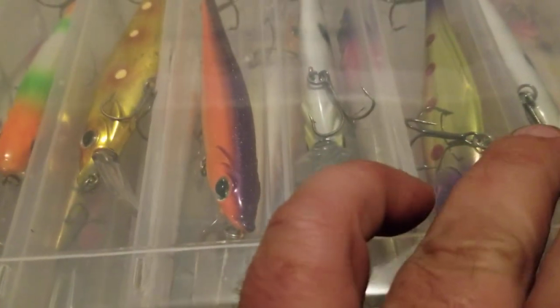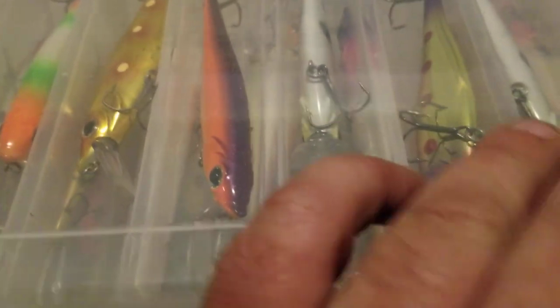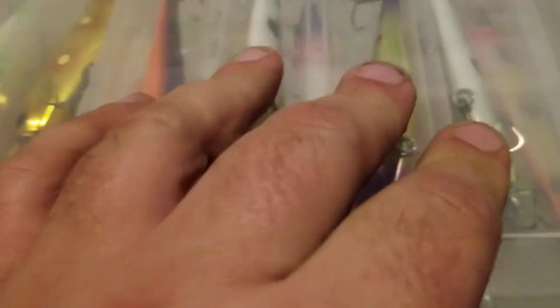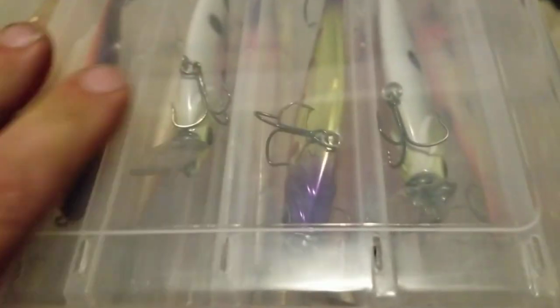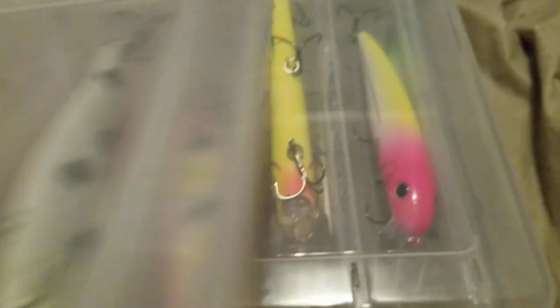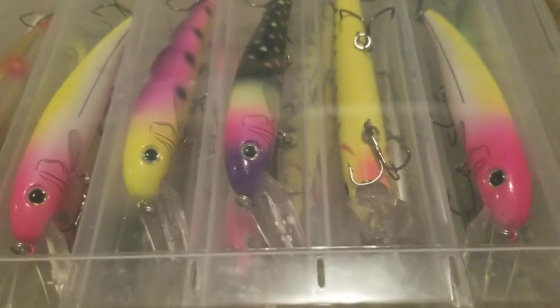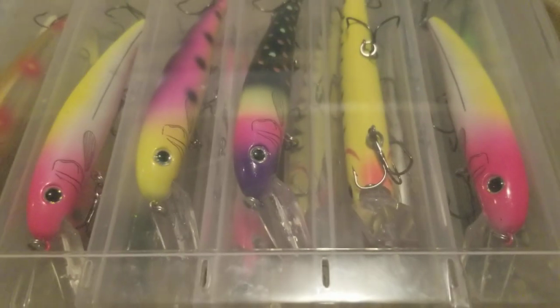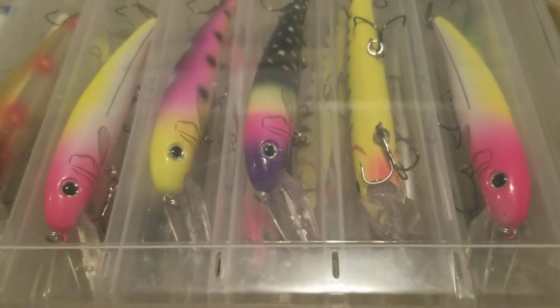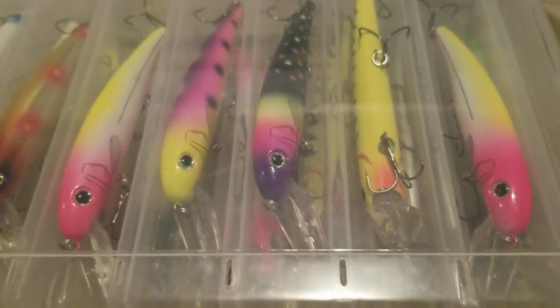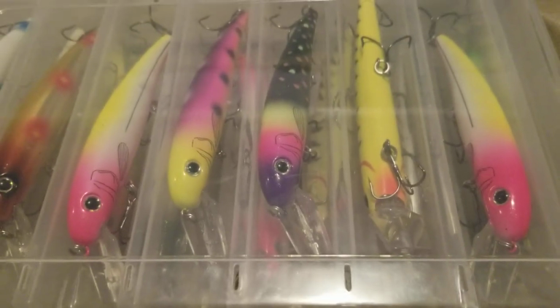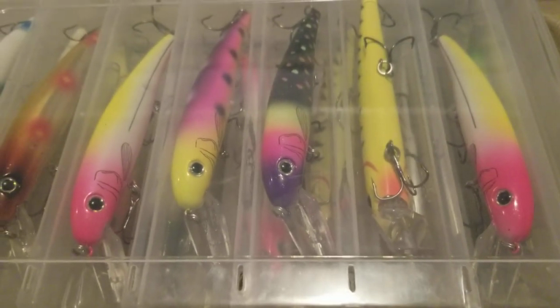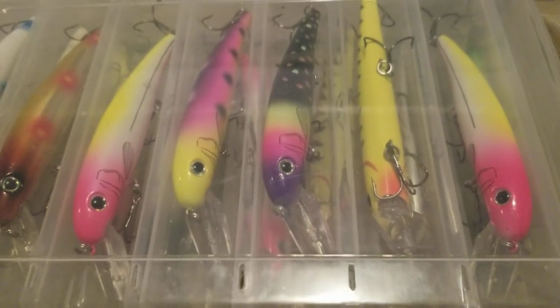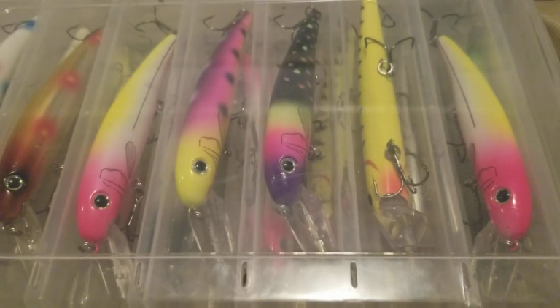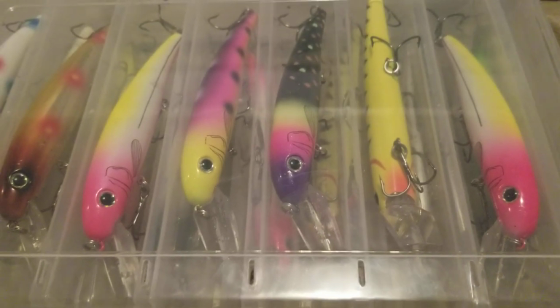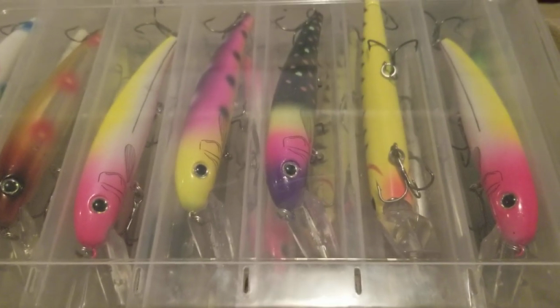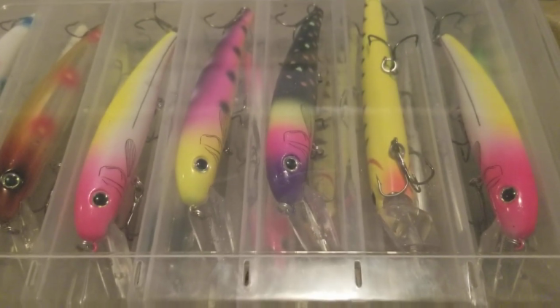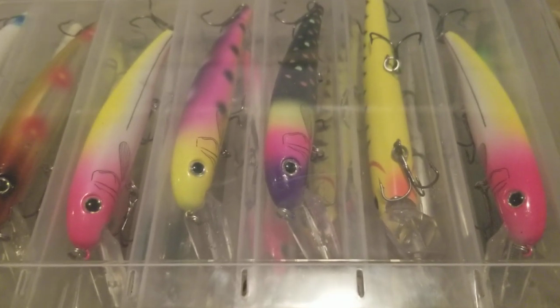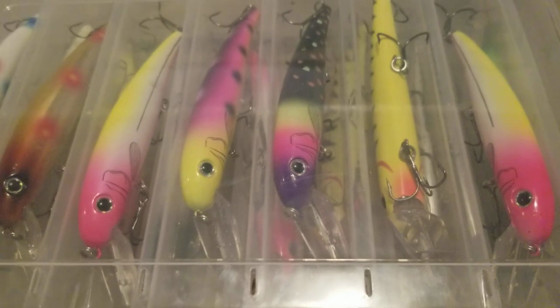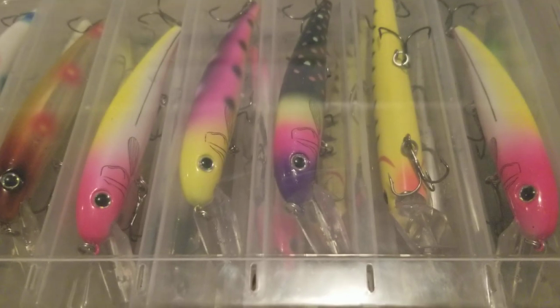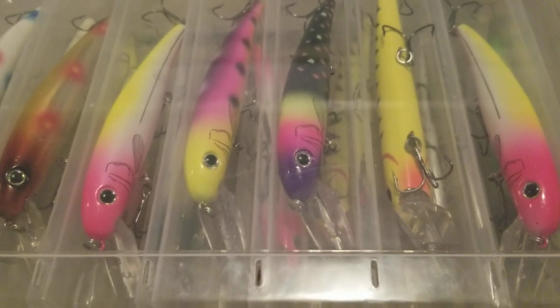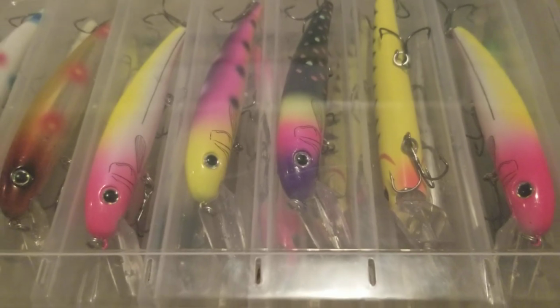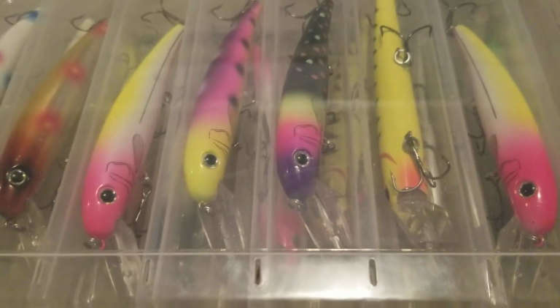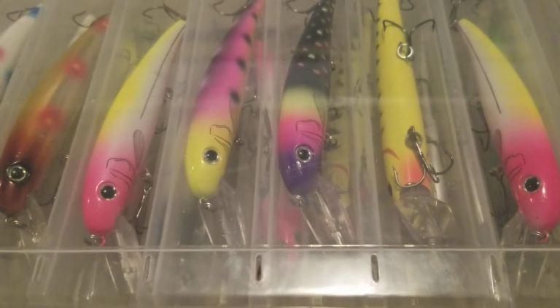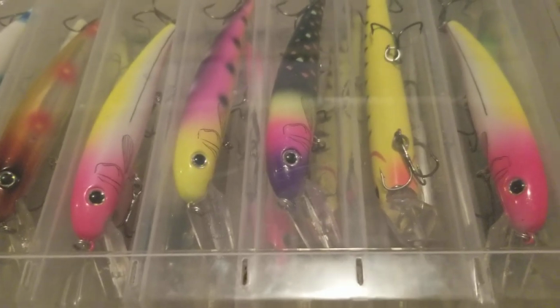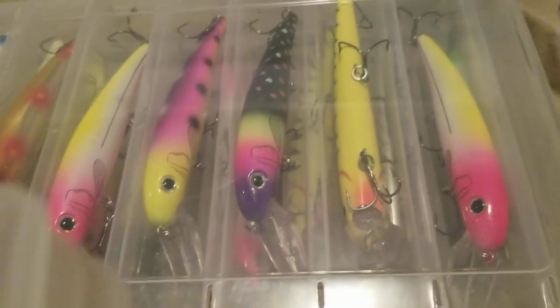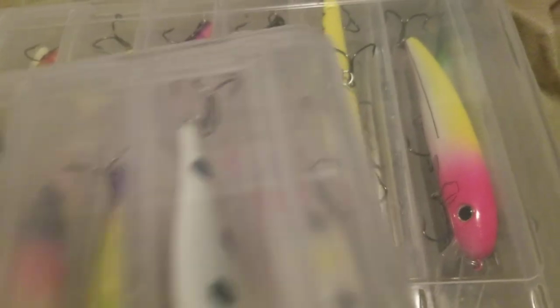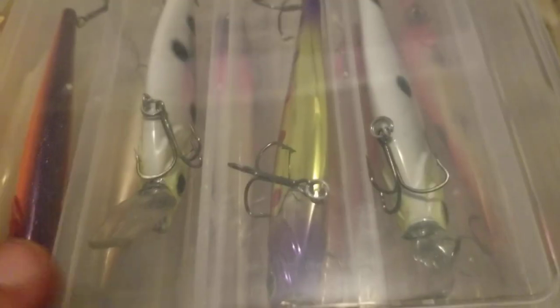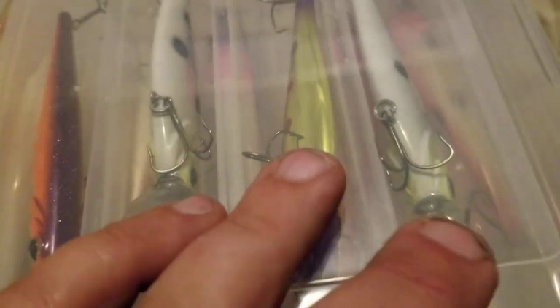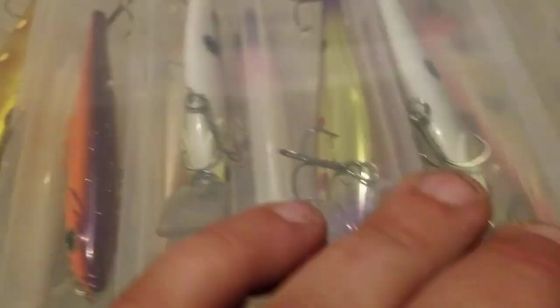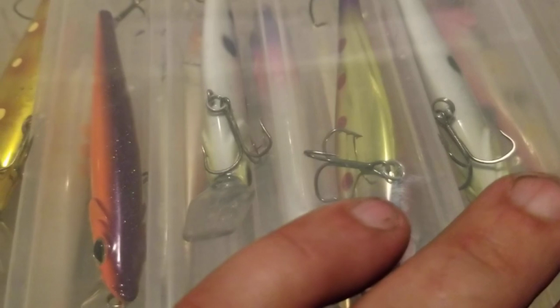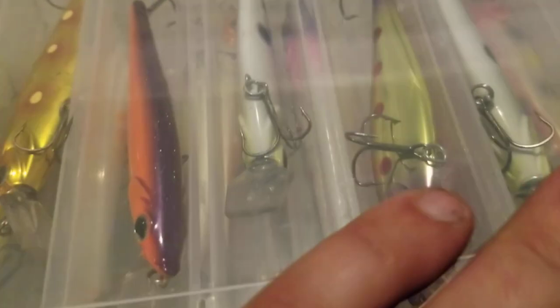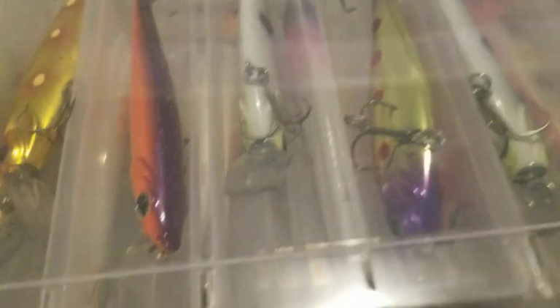Green is another color I like. One other thing about these — they cast a mile. Three-quarters of an ounce, heavy lure — another reason I really like them. Three-quarters of an ounce, real heavy. Really like that about them — they cast a mile.